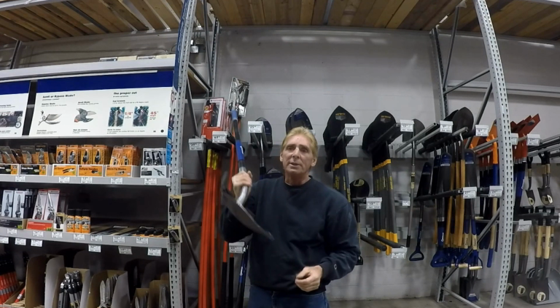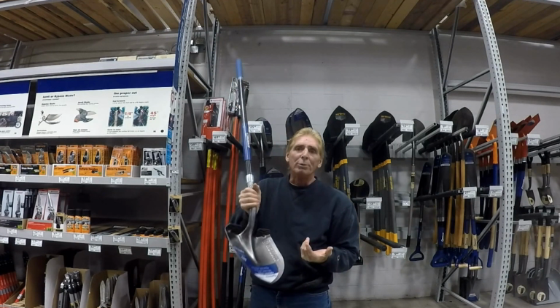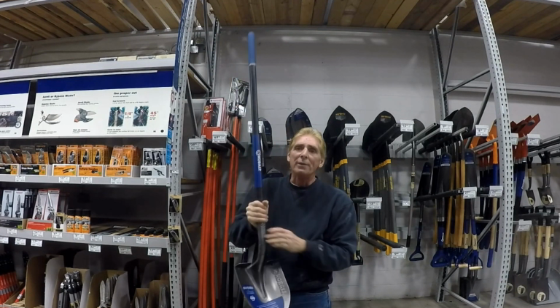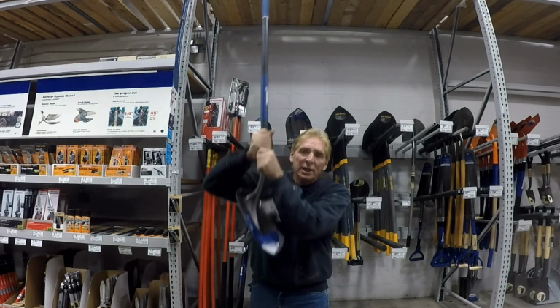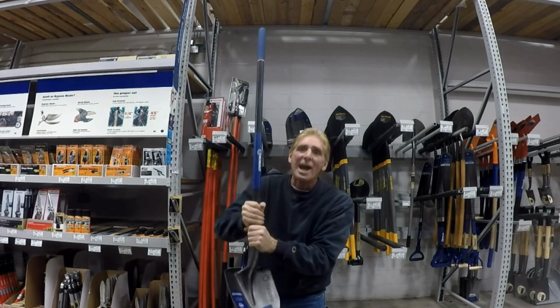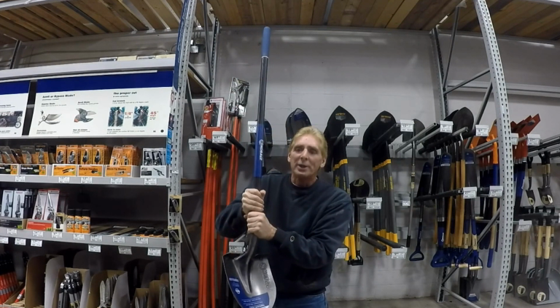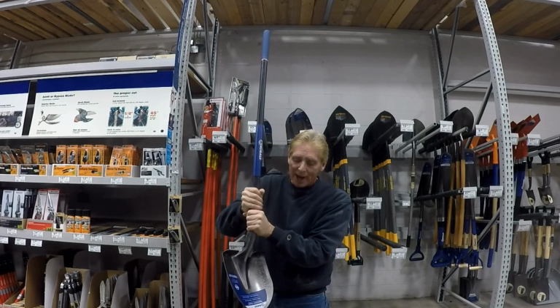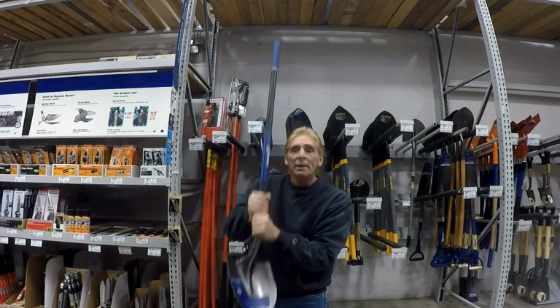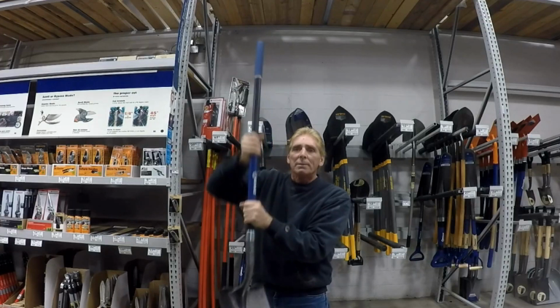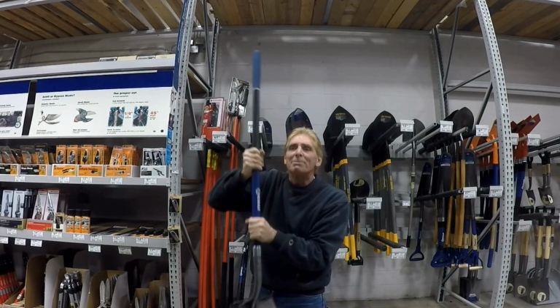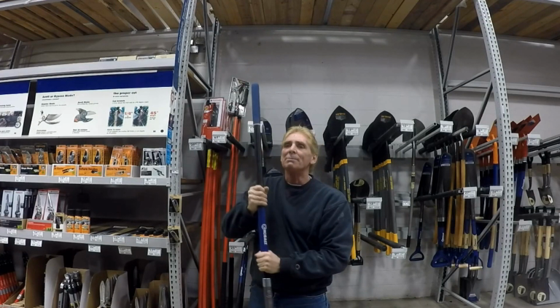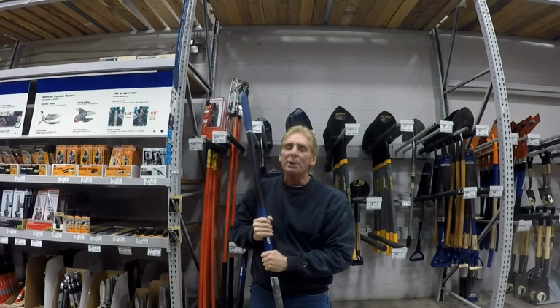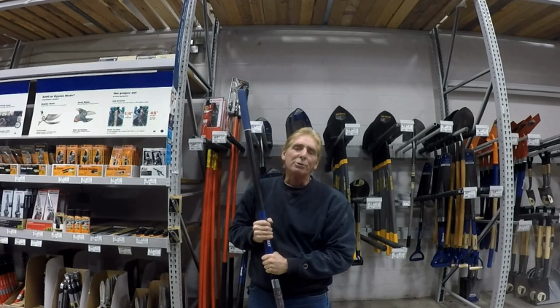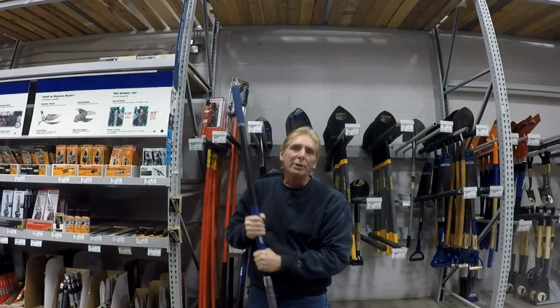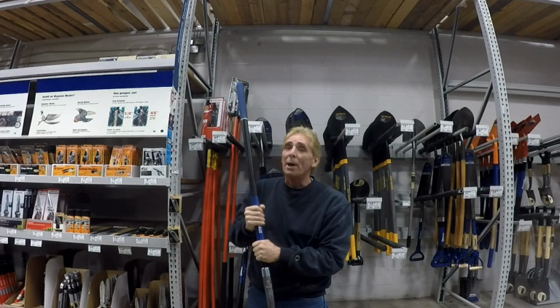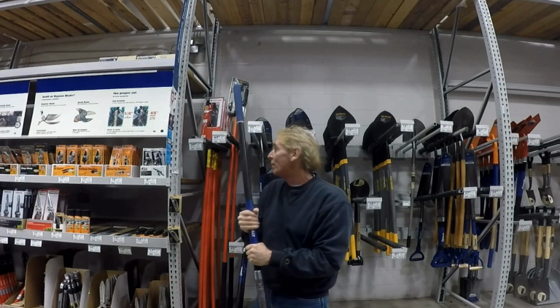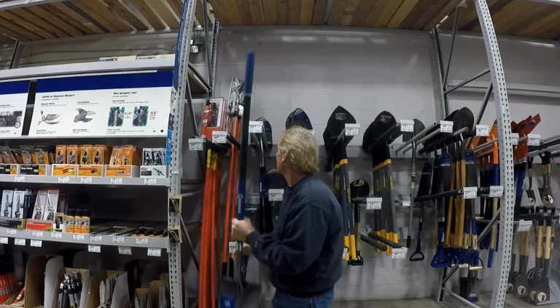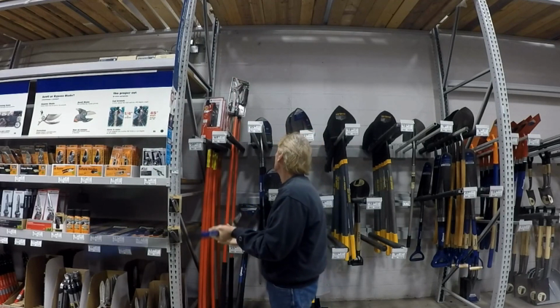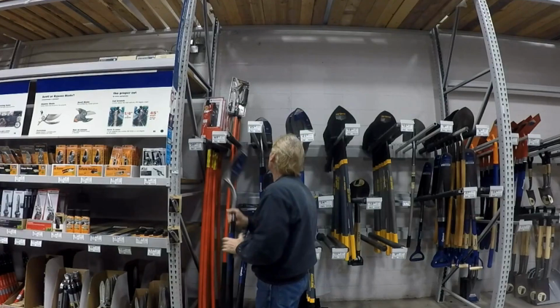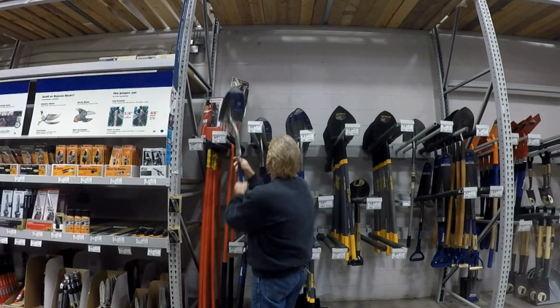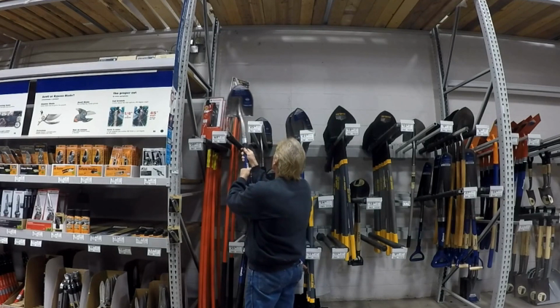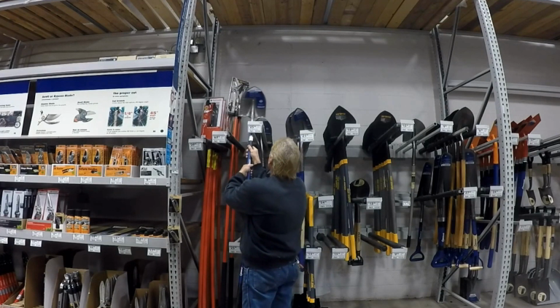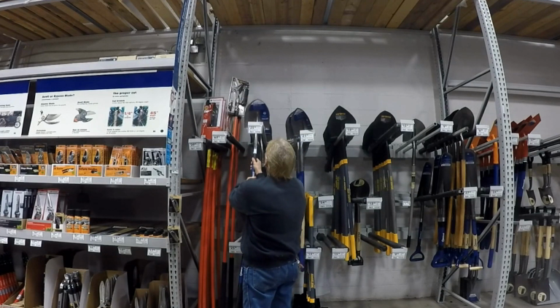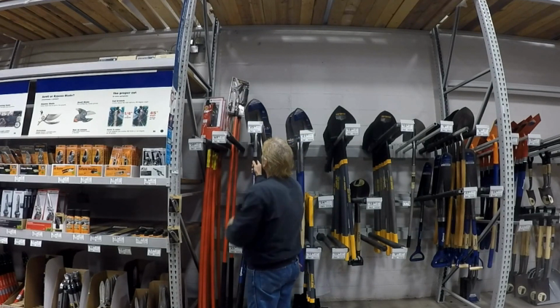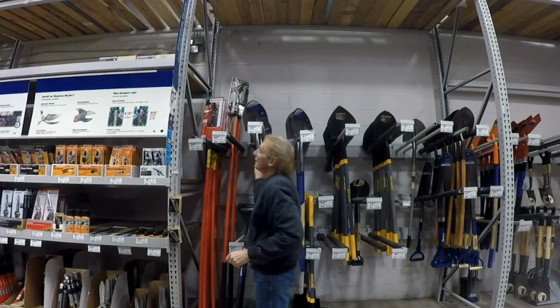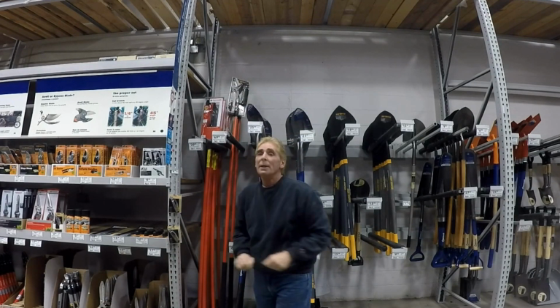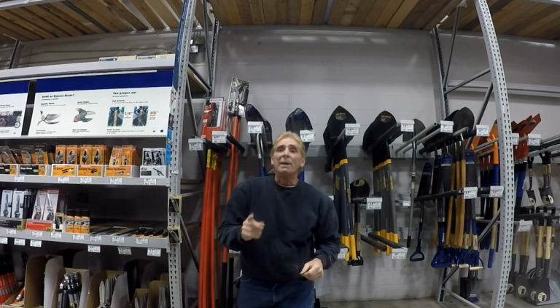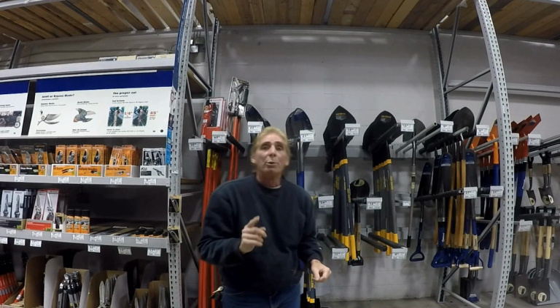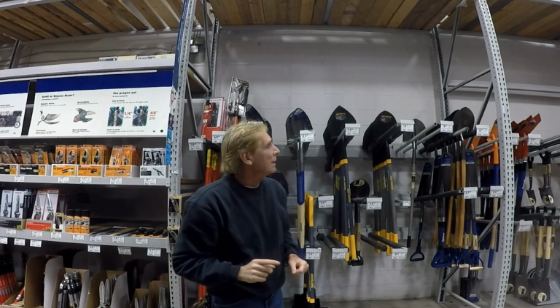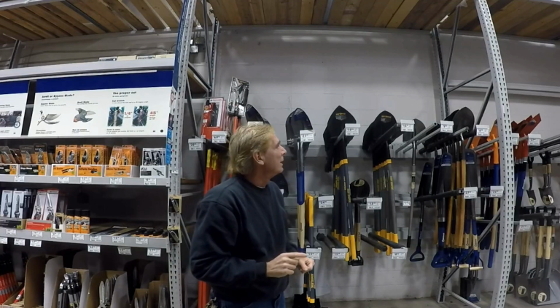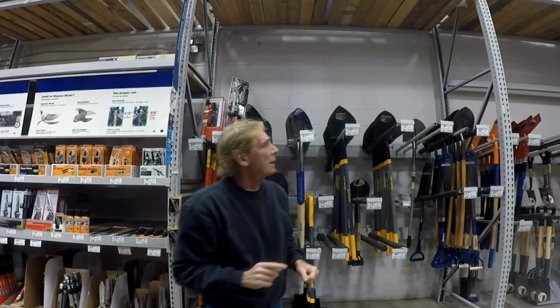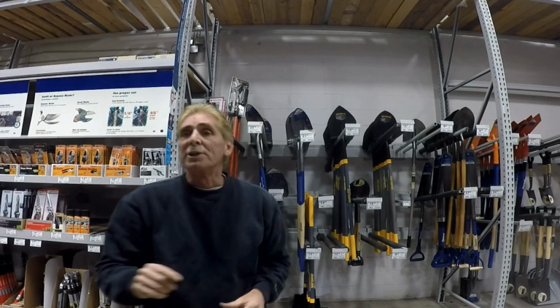It has a nice sharp tip down here. If there might be roots down there, you can jab it down into the ground and smash it — you'll be able to cut those tree roots, no problem at all.